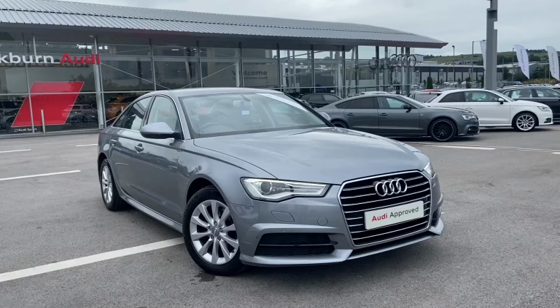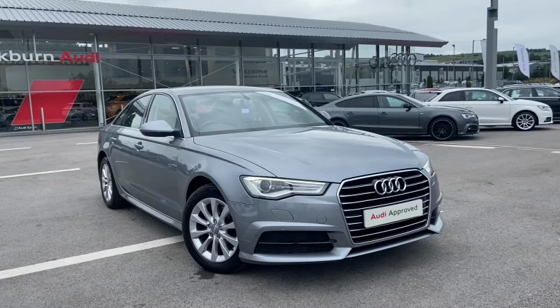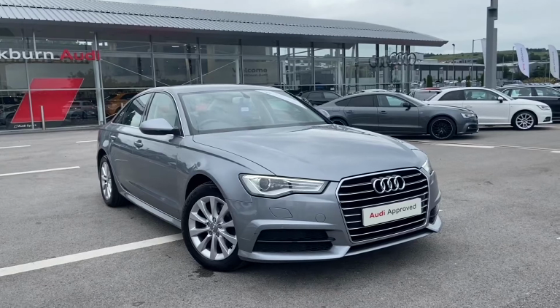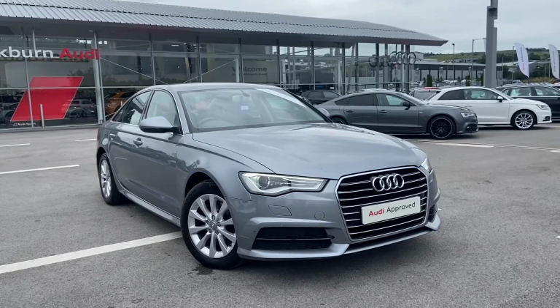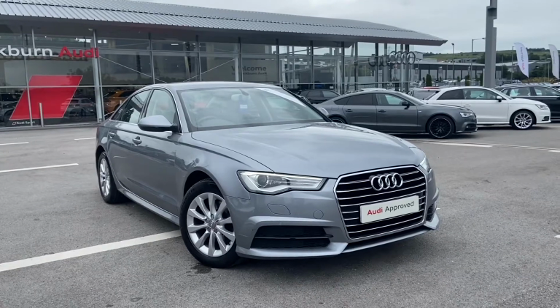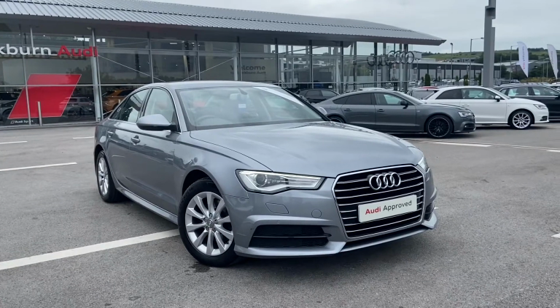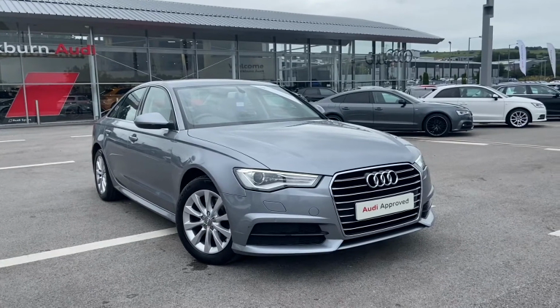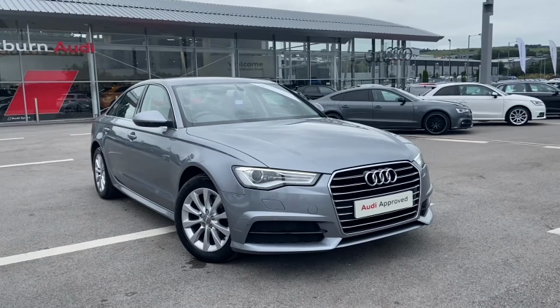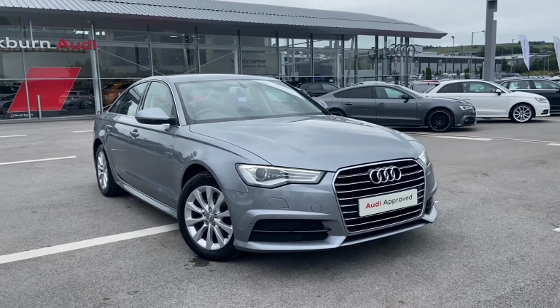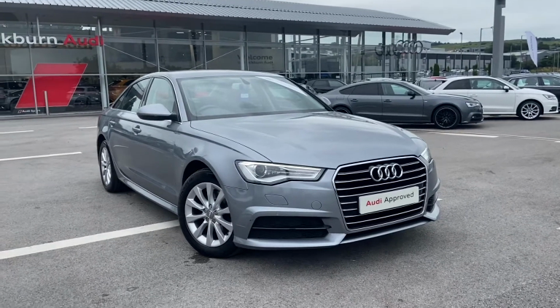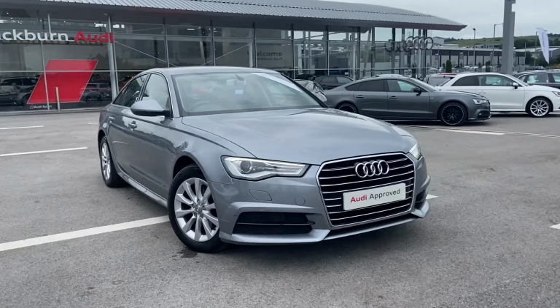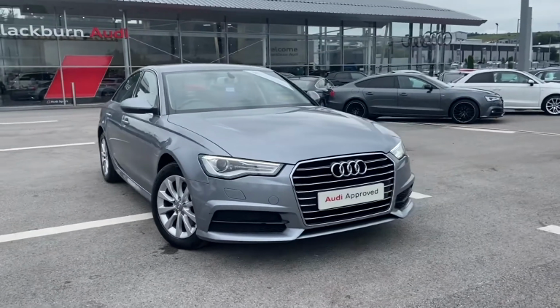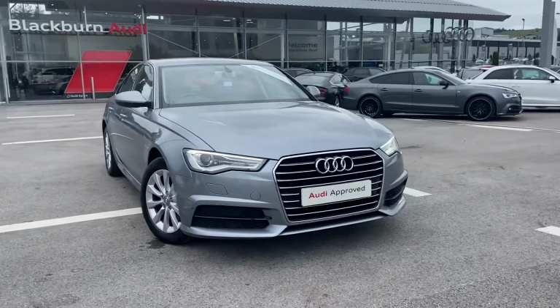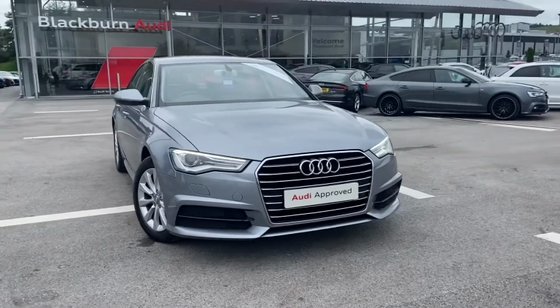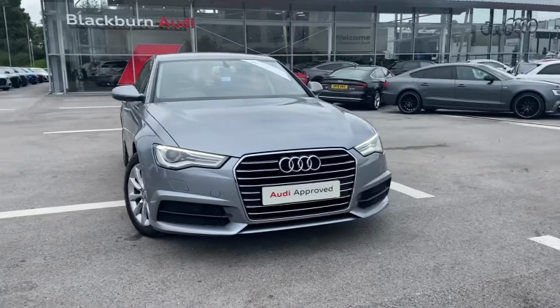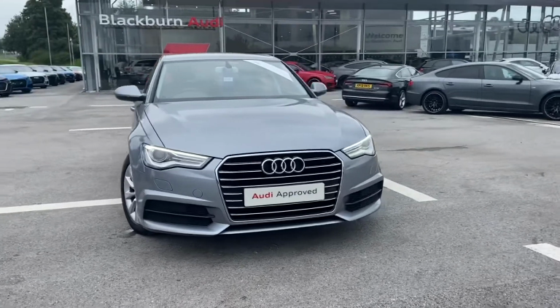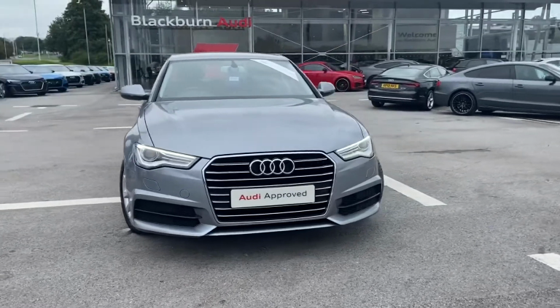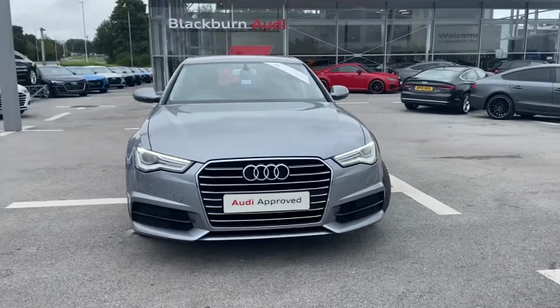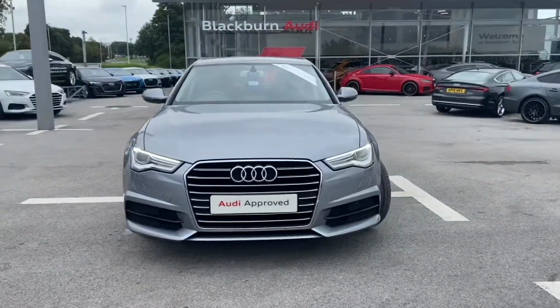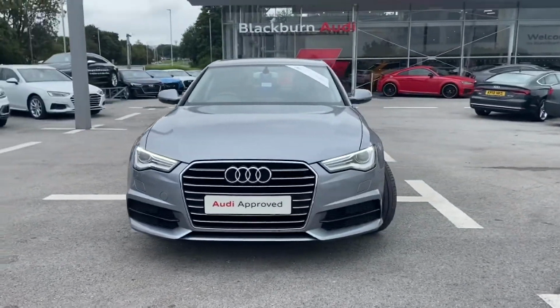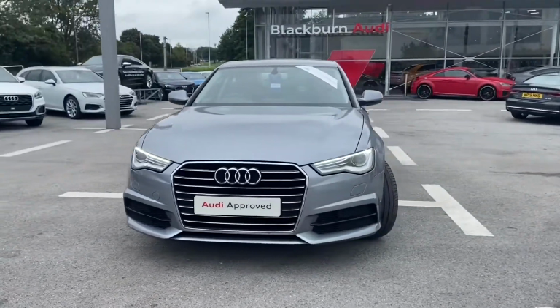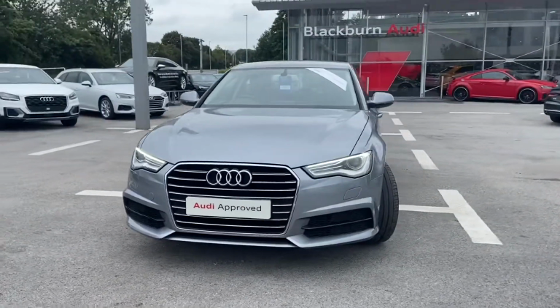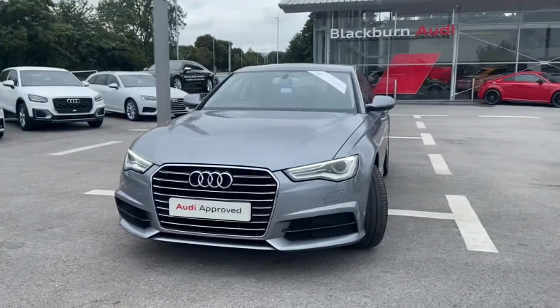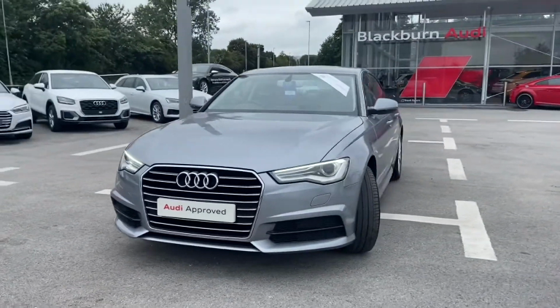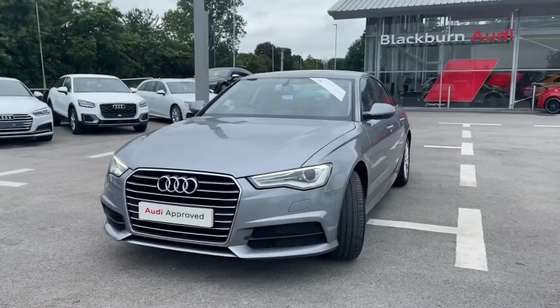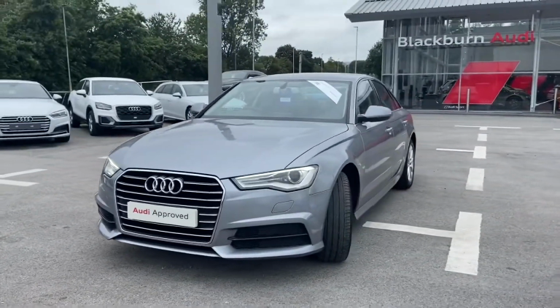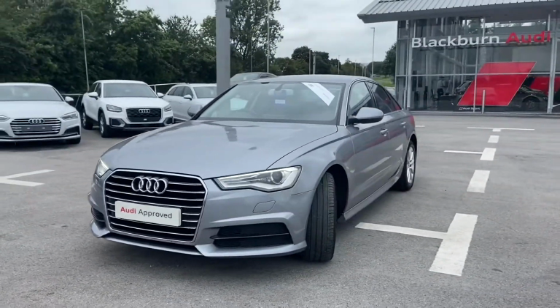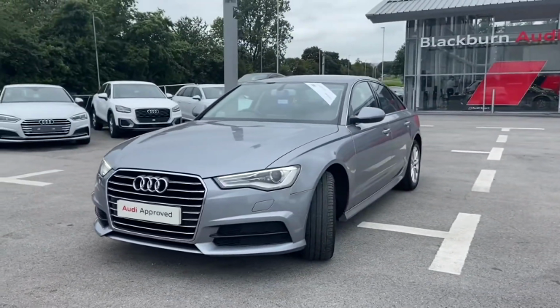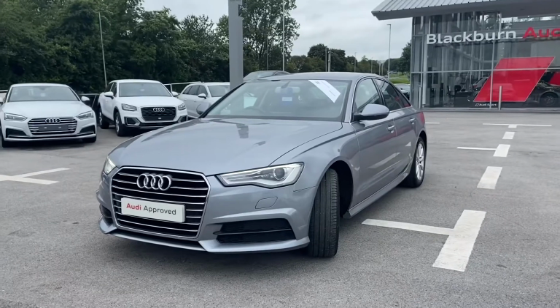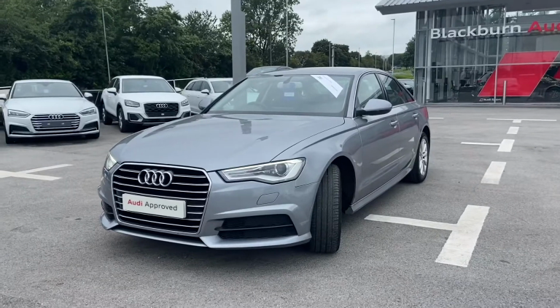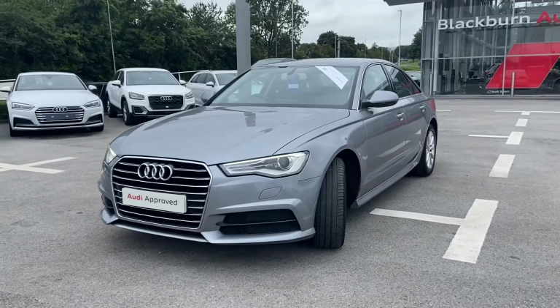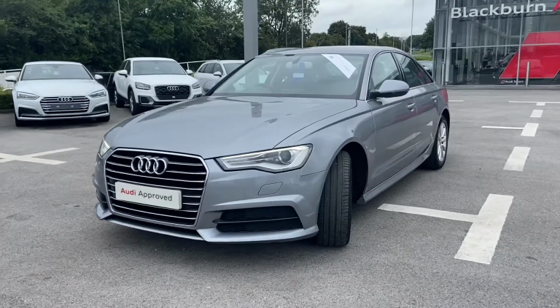Hi, welcome to Batman Audi. My name is Fiona and today I'm going to be giving you a quick tour of this Audi approved A6 SE Executive. This car is 2 litre and it gives 190 PS.